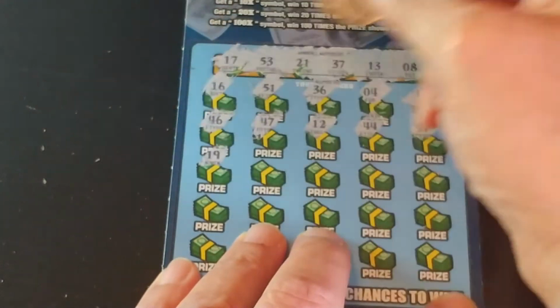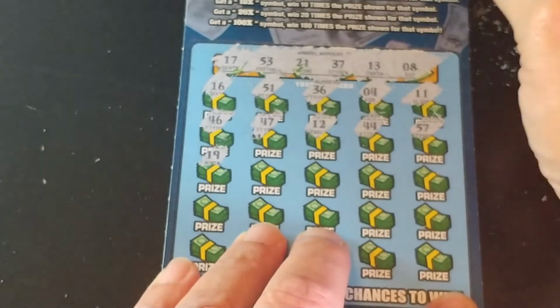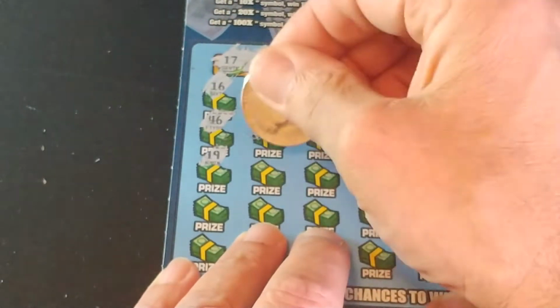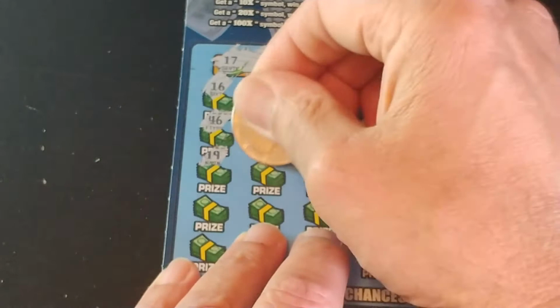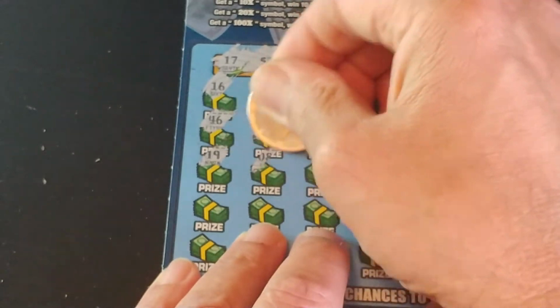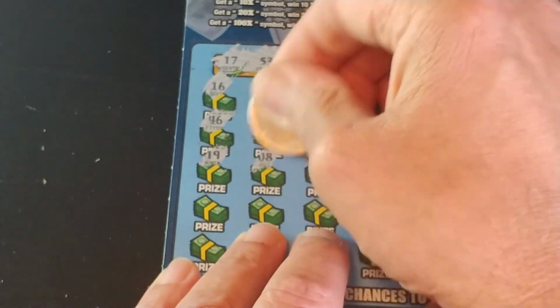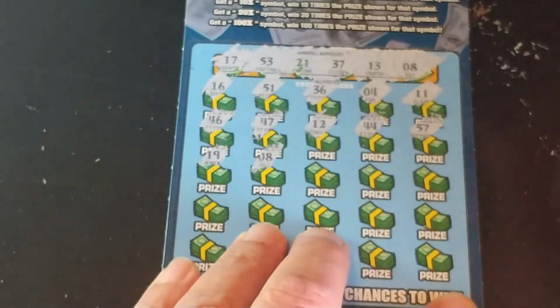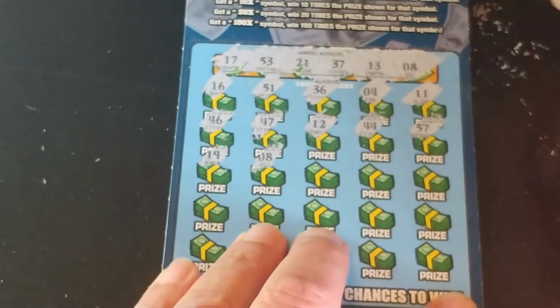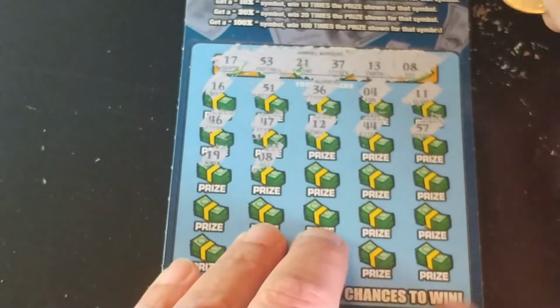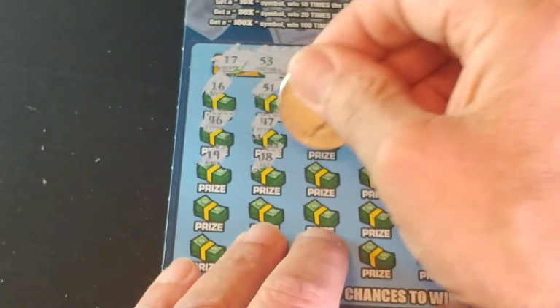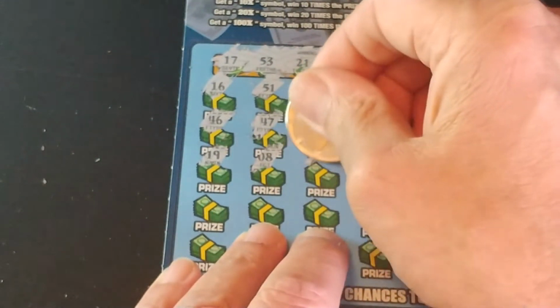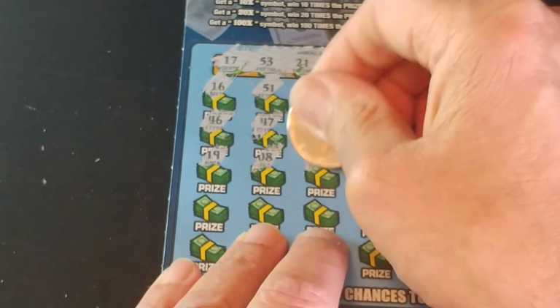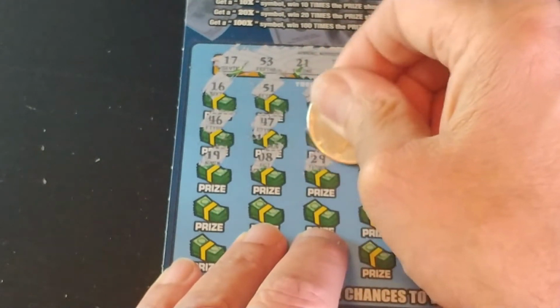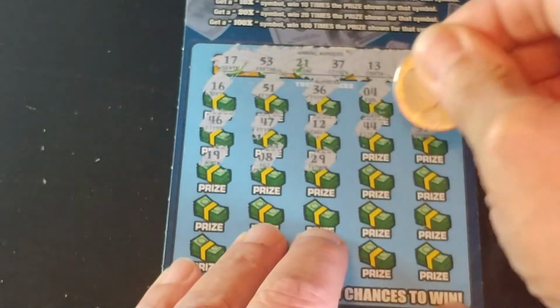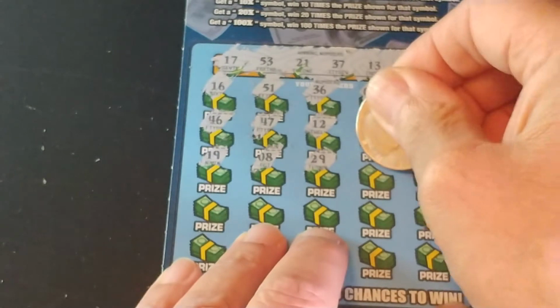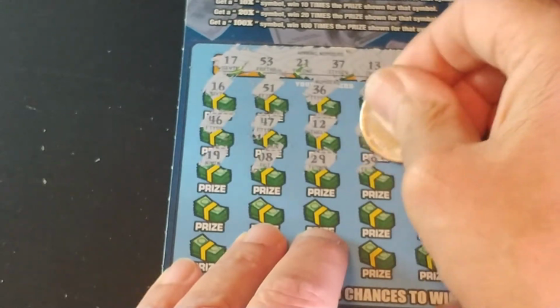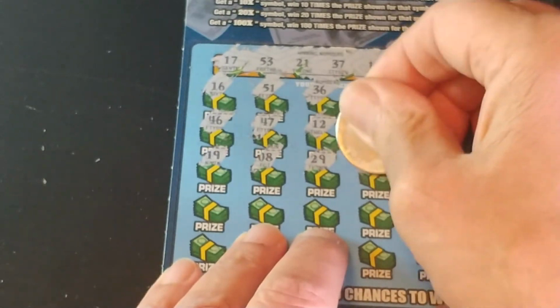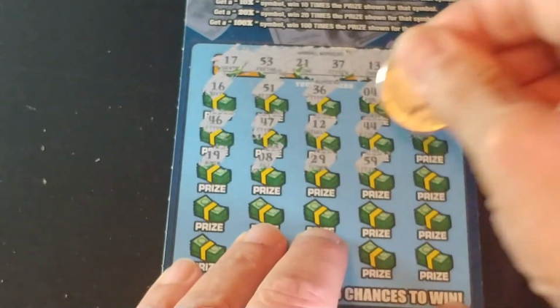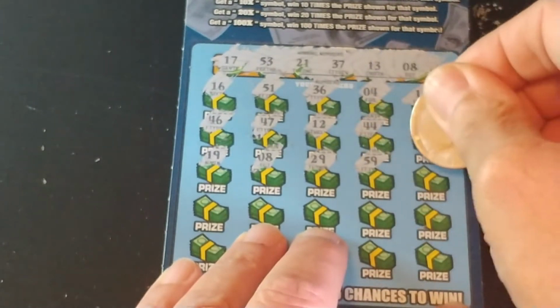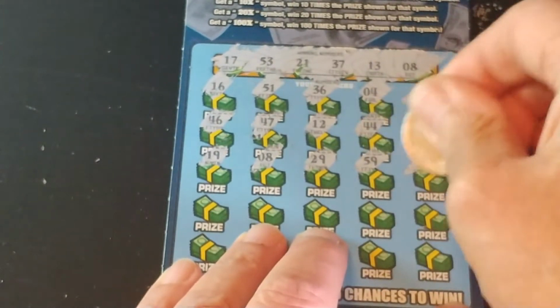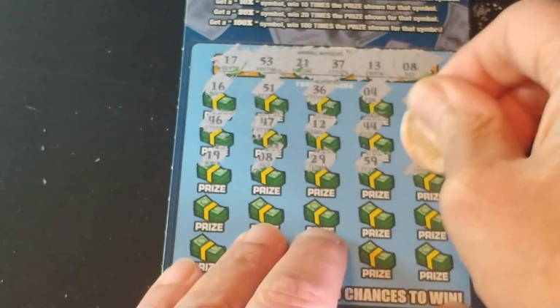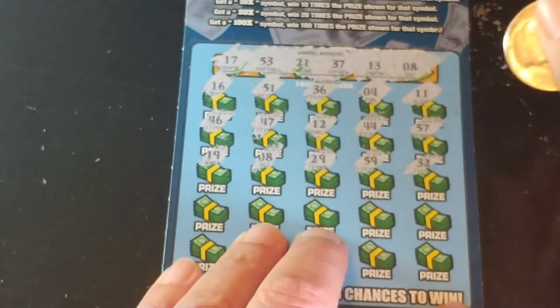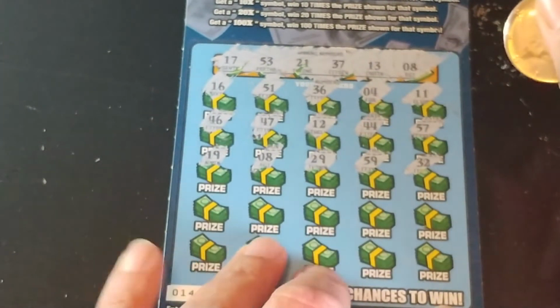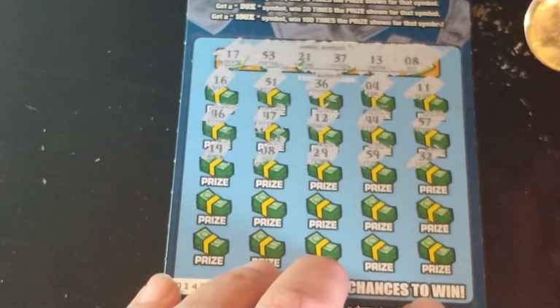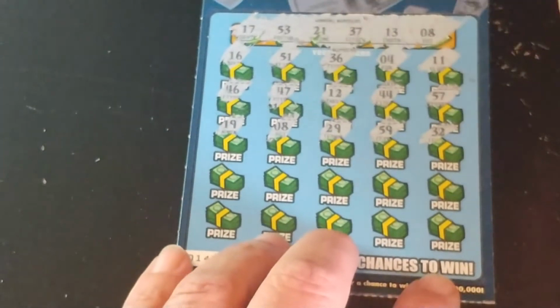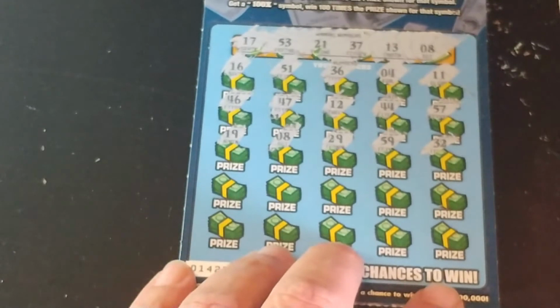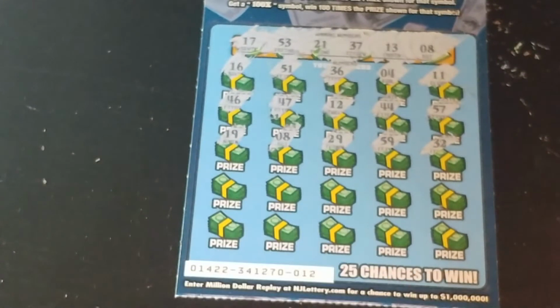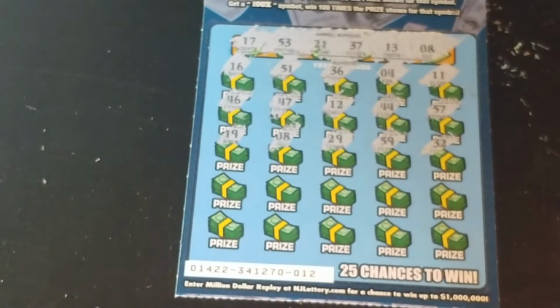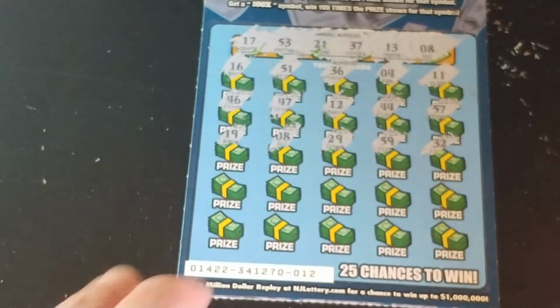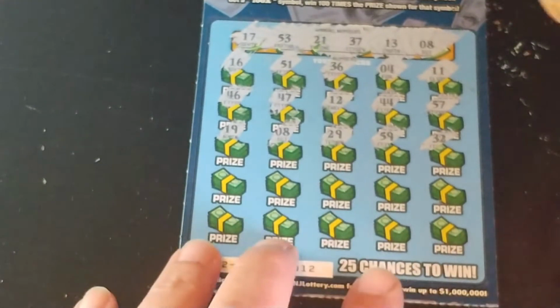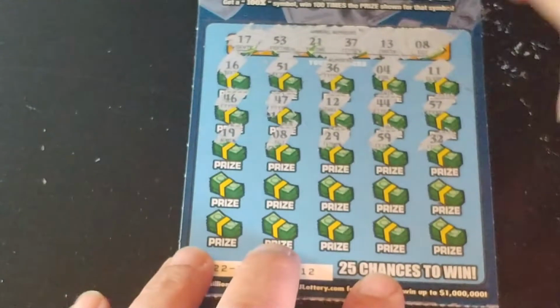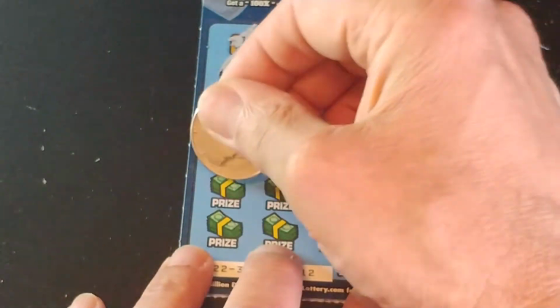We have a 19... and we have a winner — we have an 8! Then 29, 59, and 32. Let's see if we can add anything to this — we have two more rows.